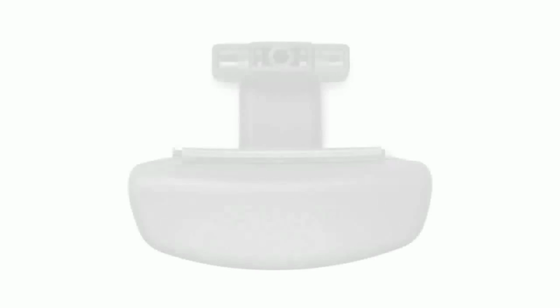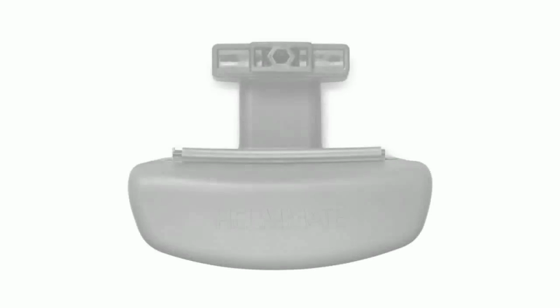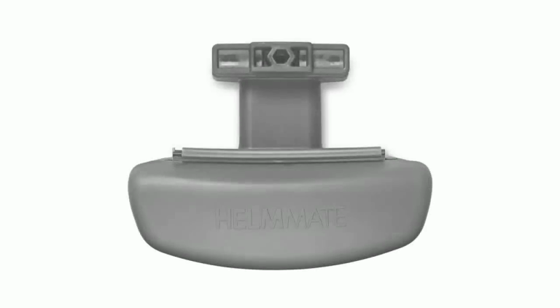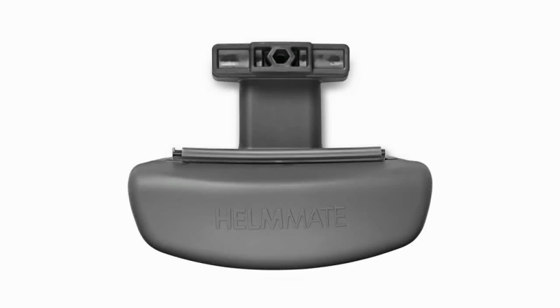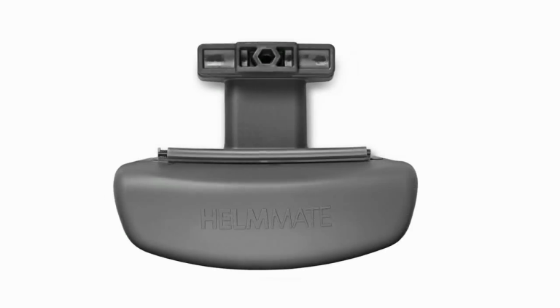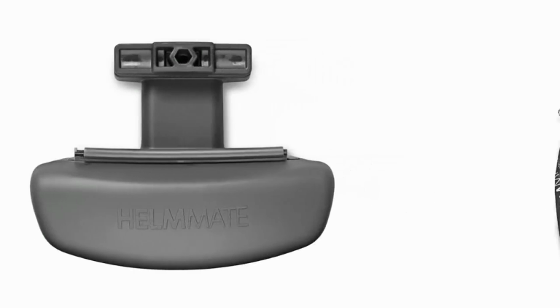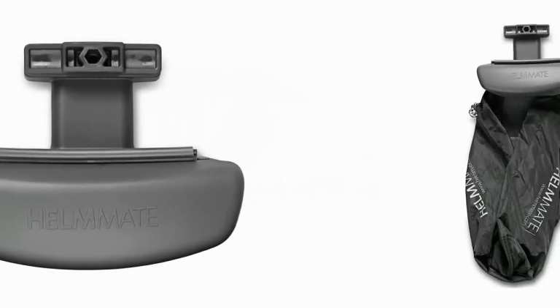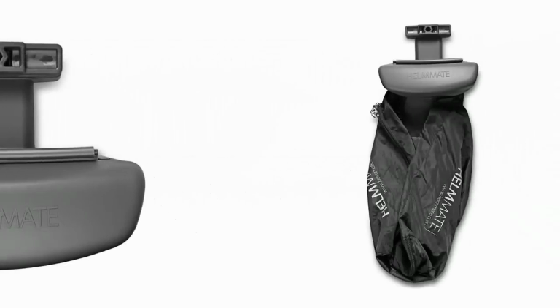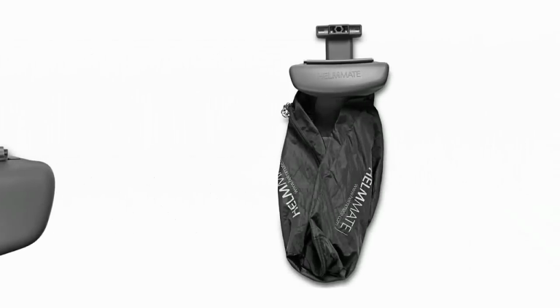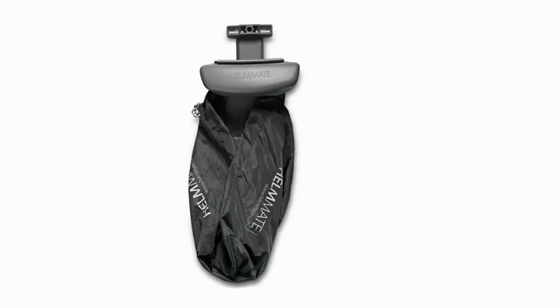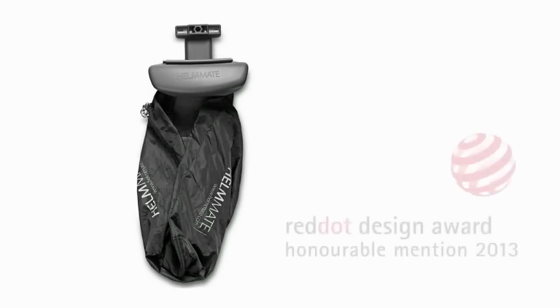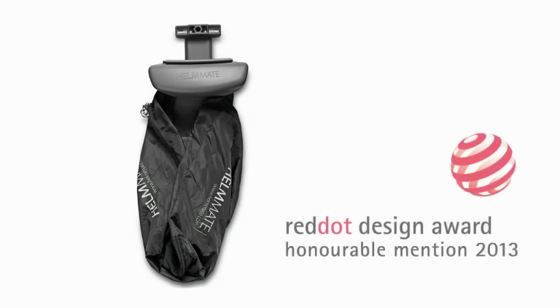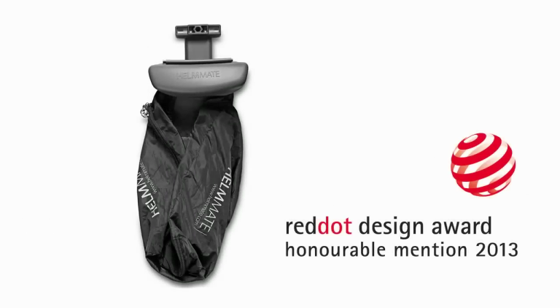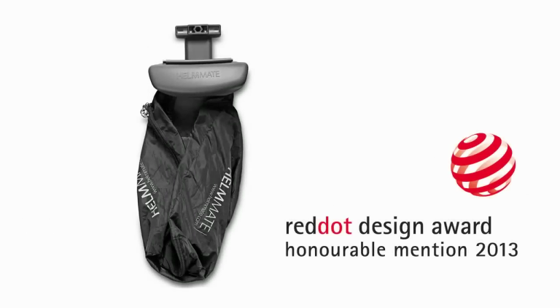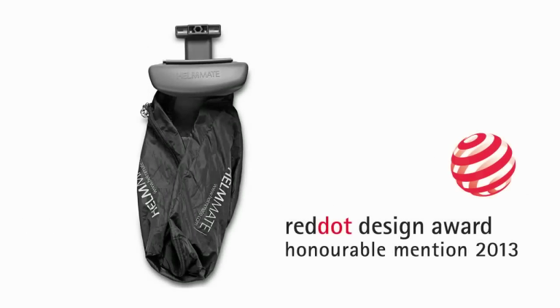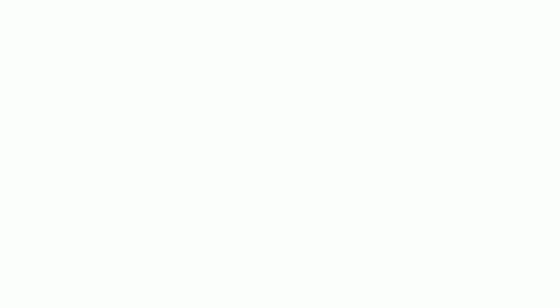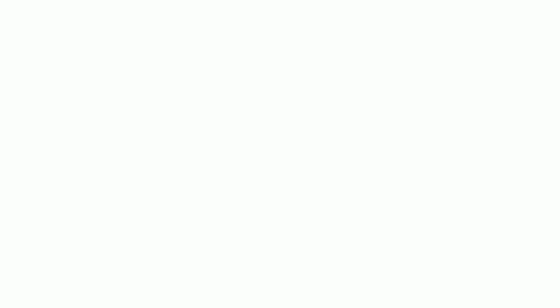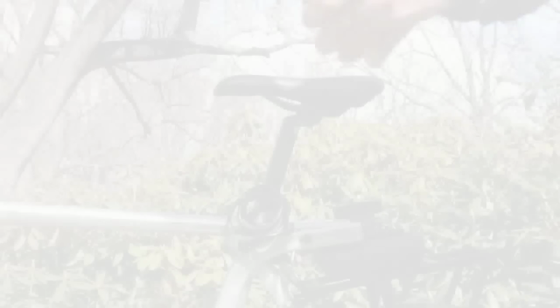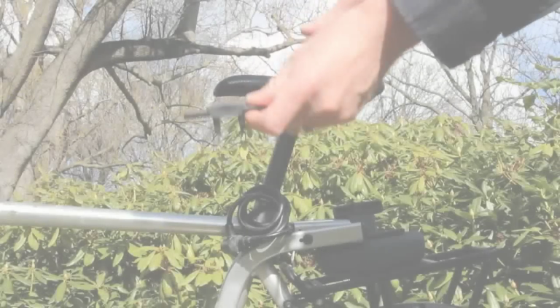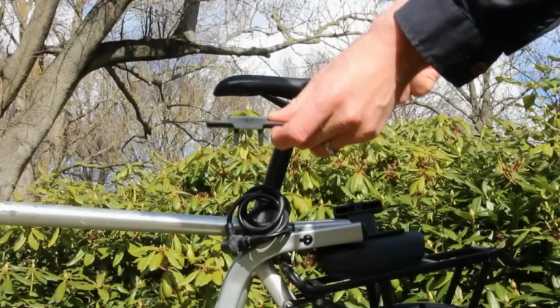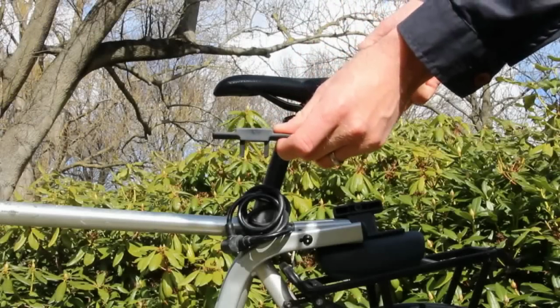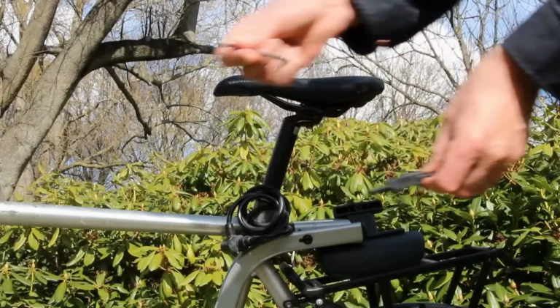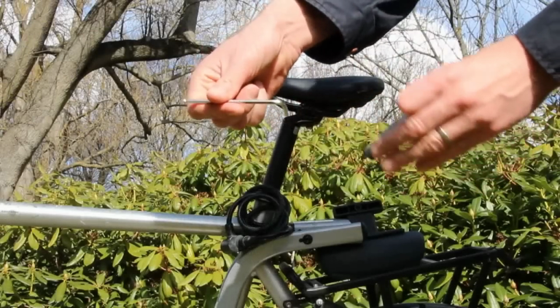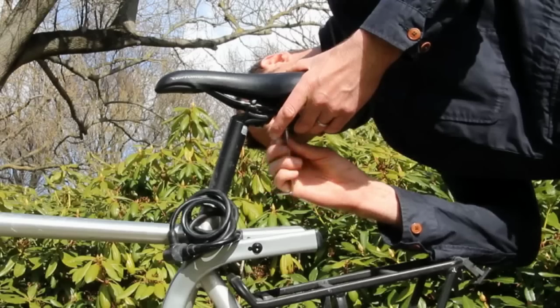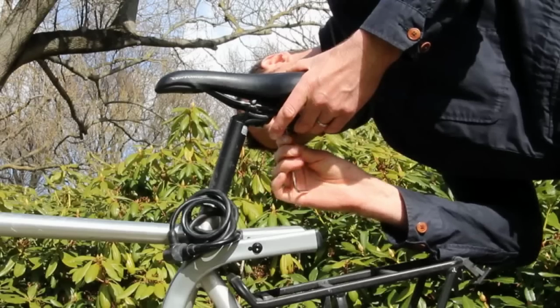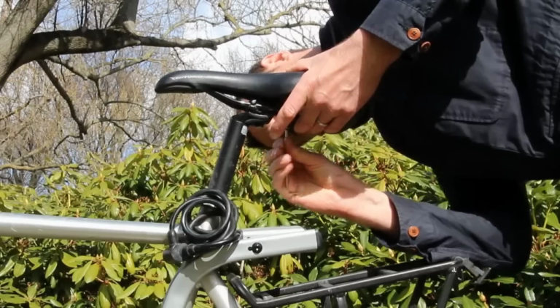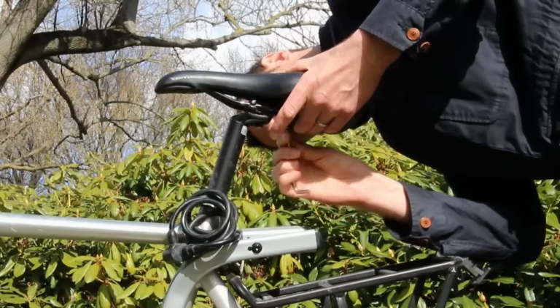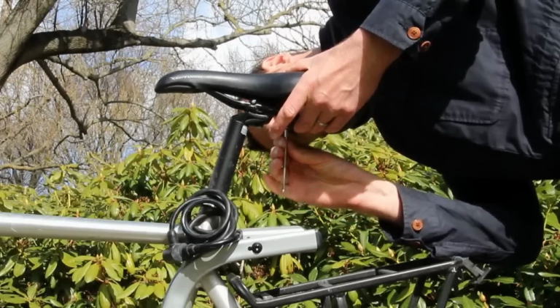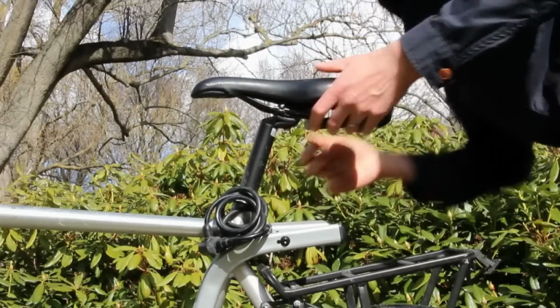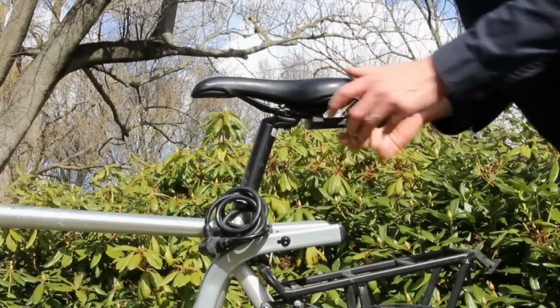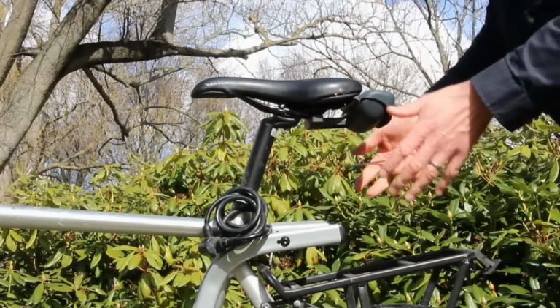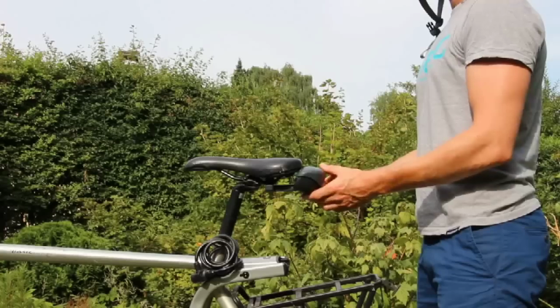This unique design has been acknowledged with the world-famous Red Dot Design Award. It is very easy to mount your Helmate under your seat and it takes less than 20 seconds to store away your helmet.